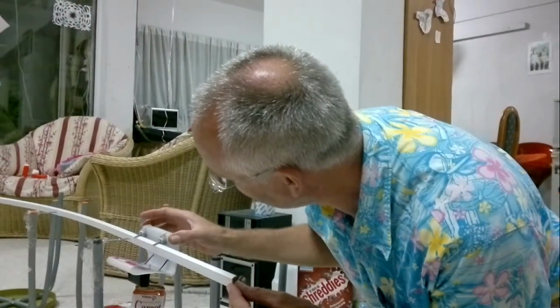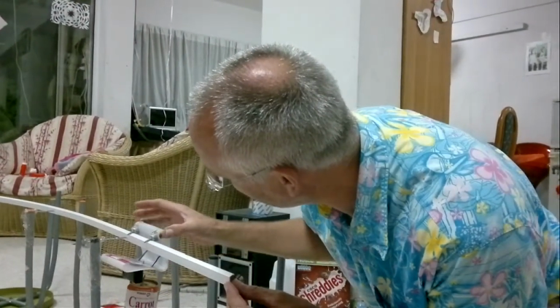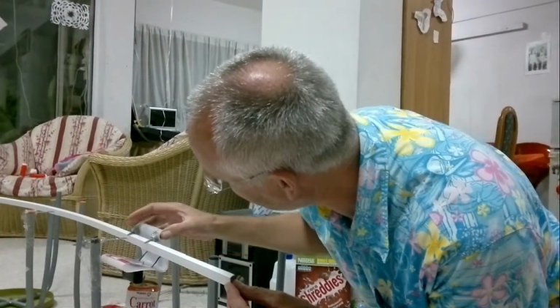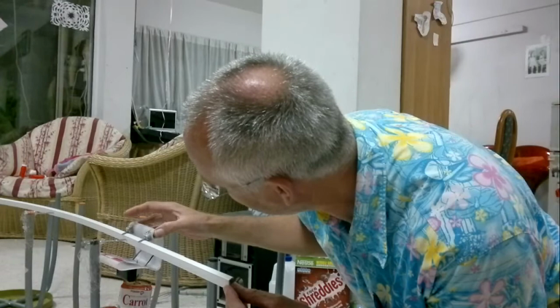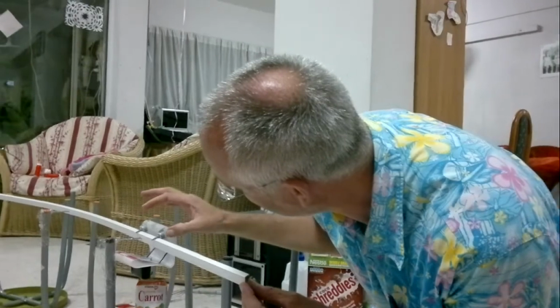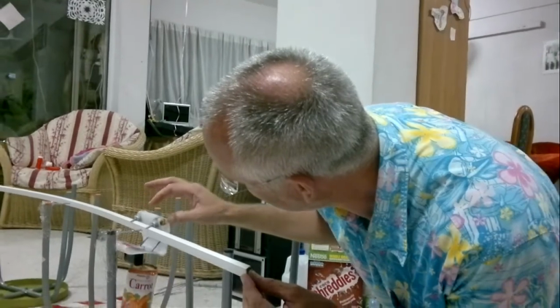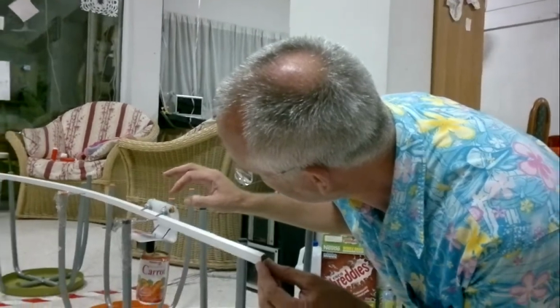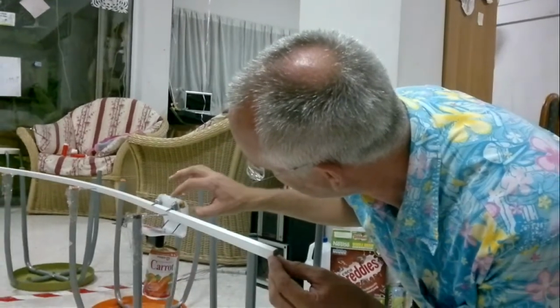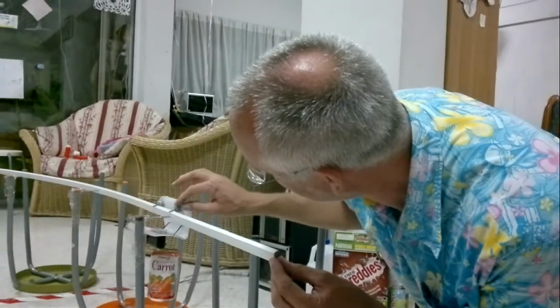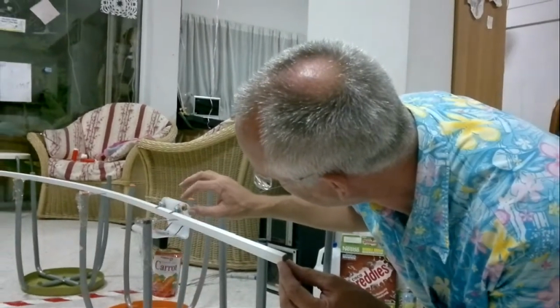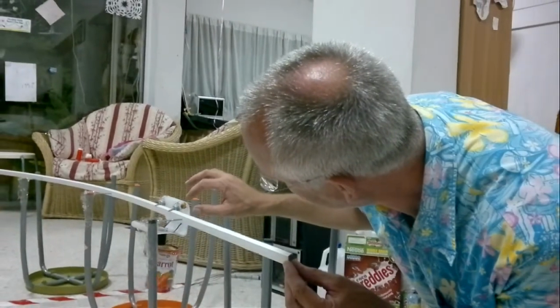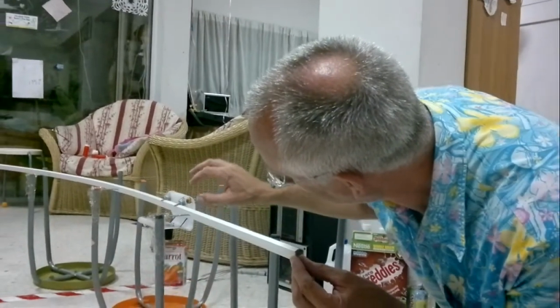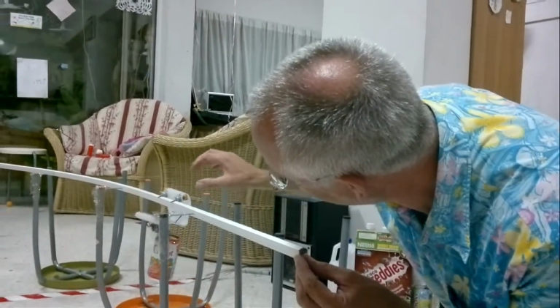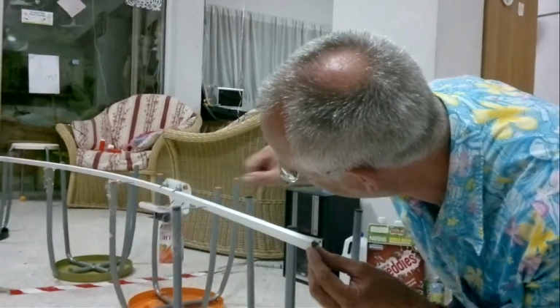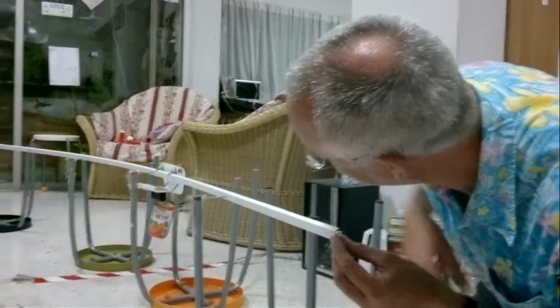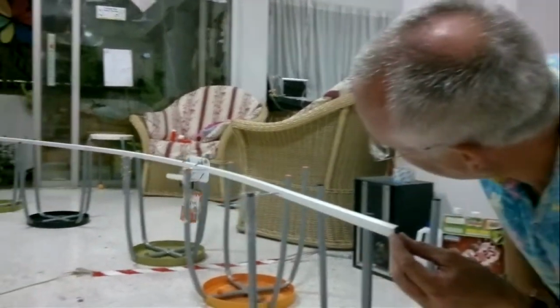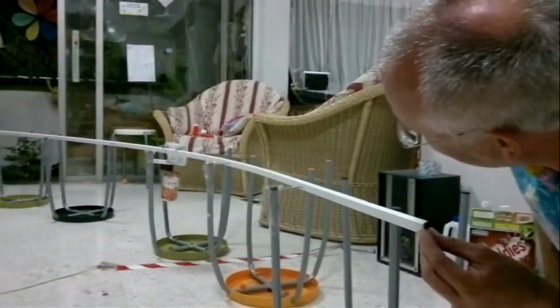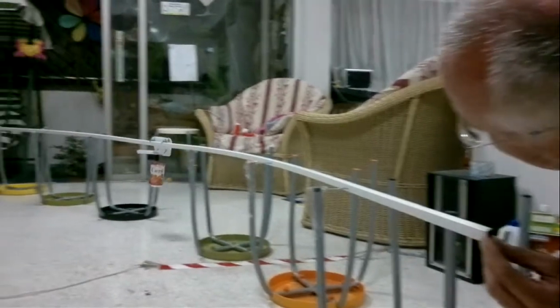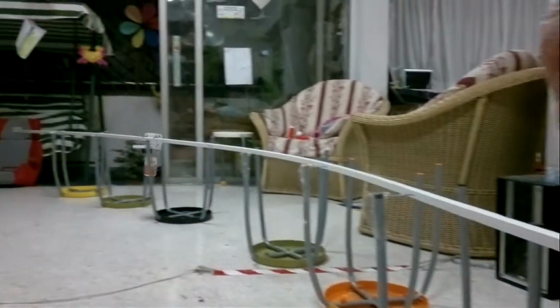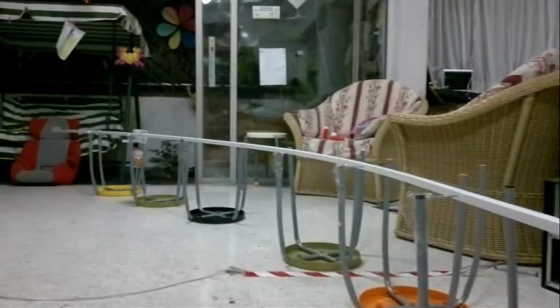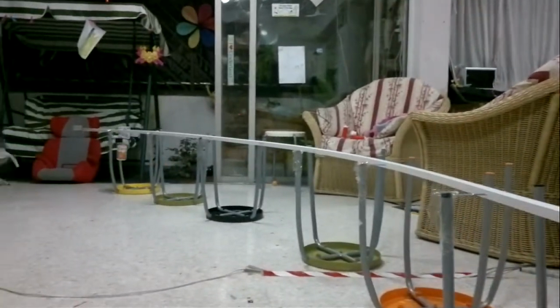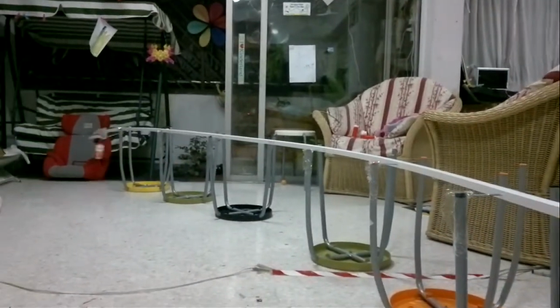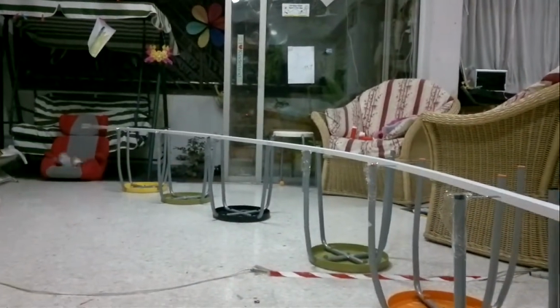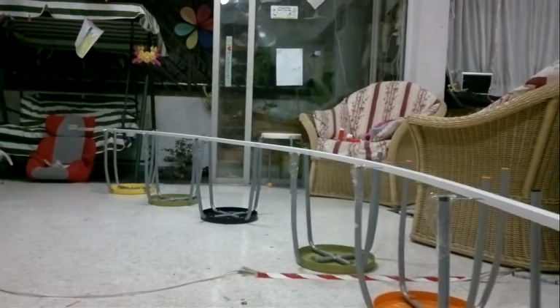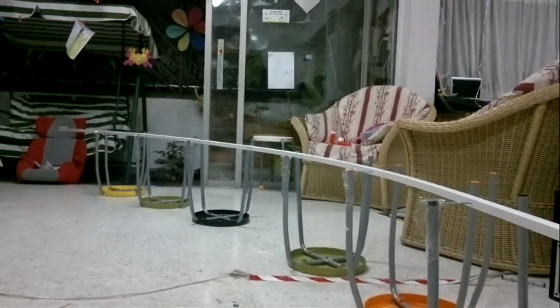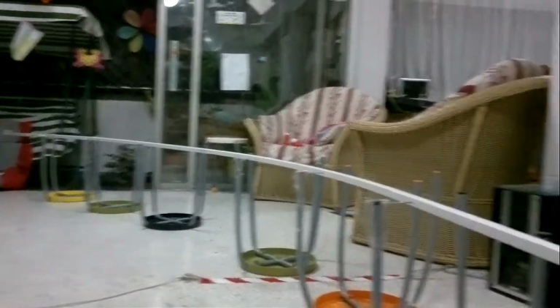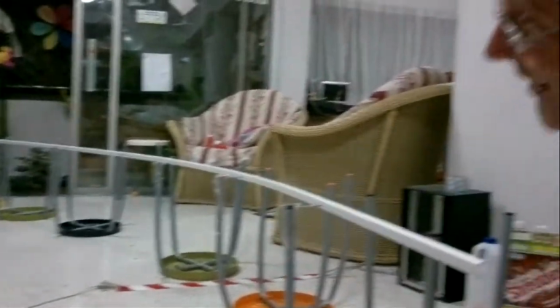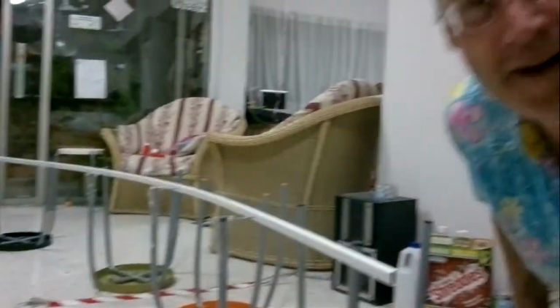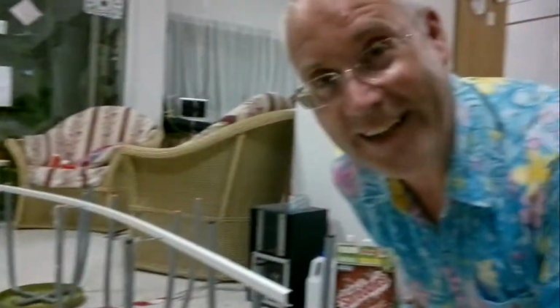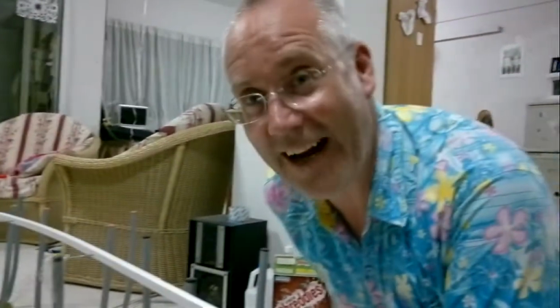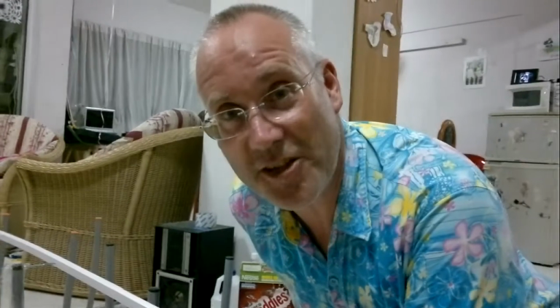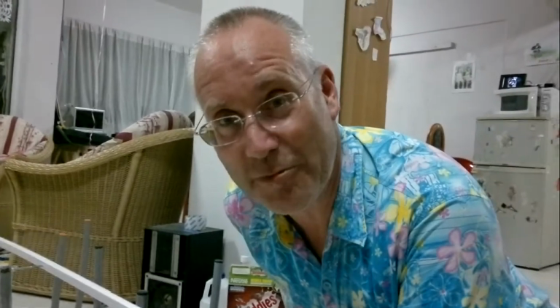Say bye-bye. Off it goes. Shaking, not stirred — it's the Carrot Juice Express. There you are.